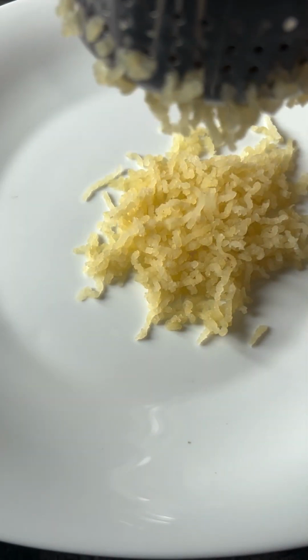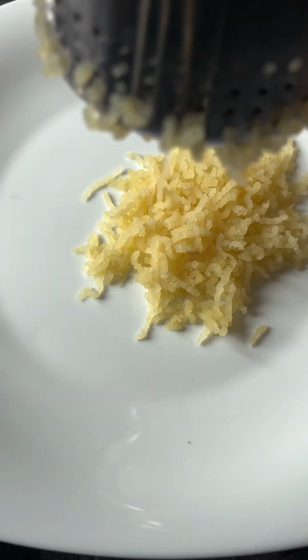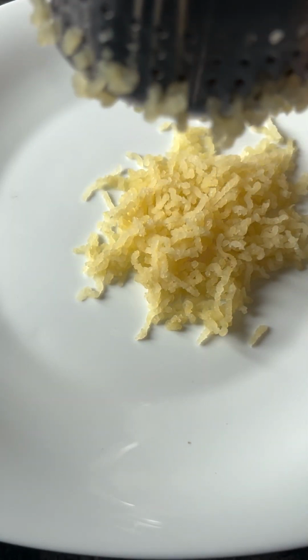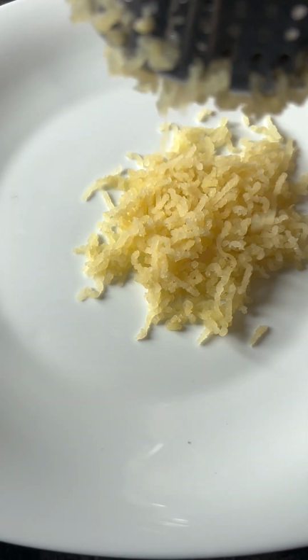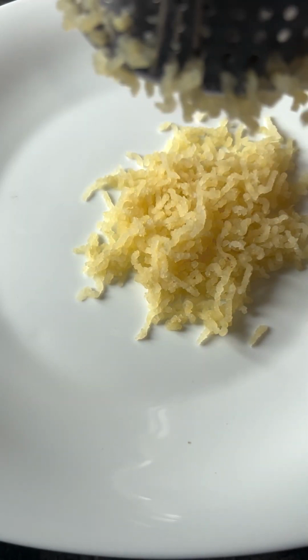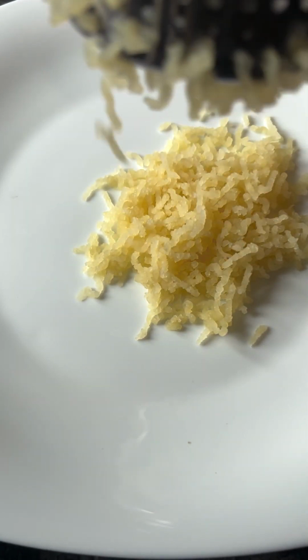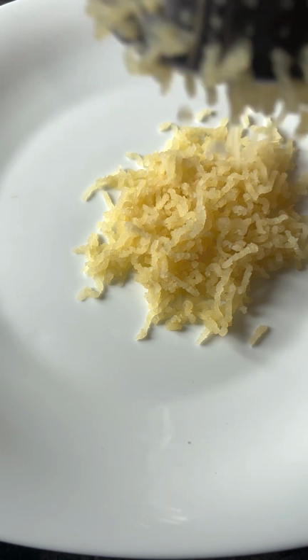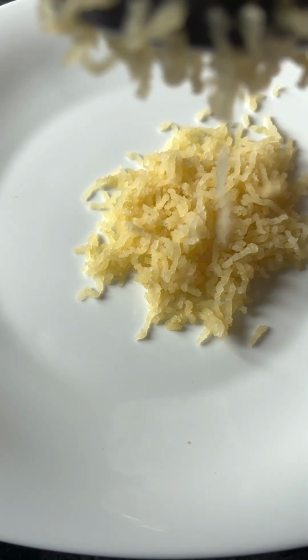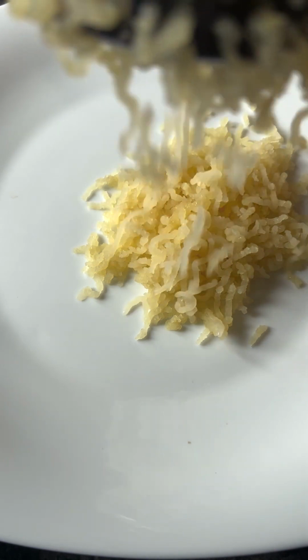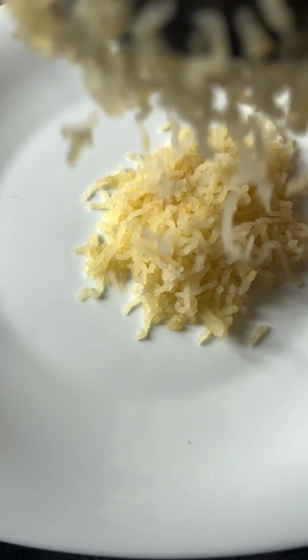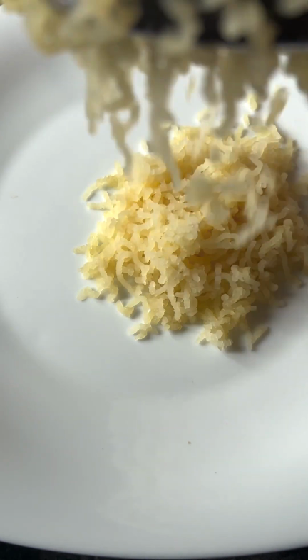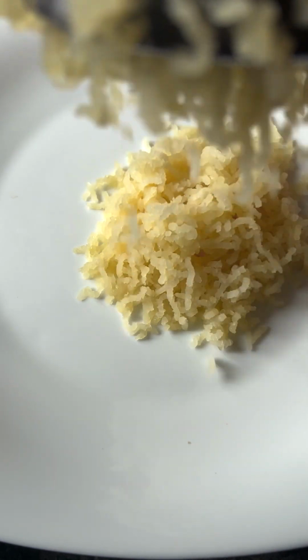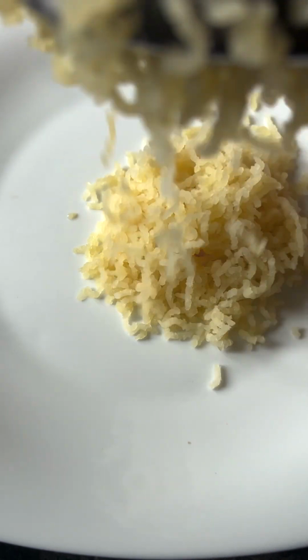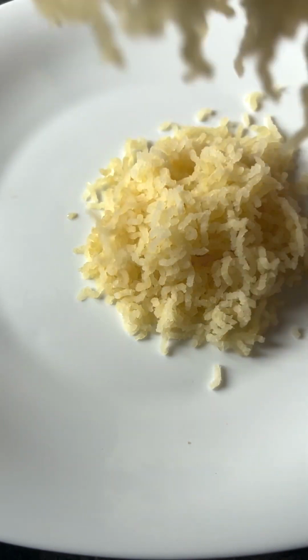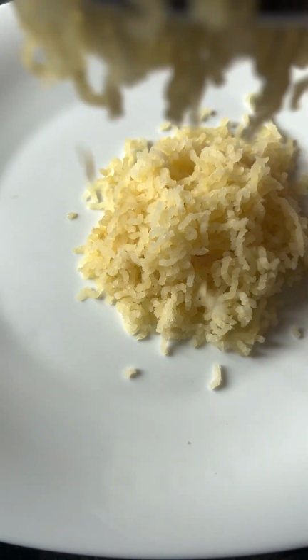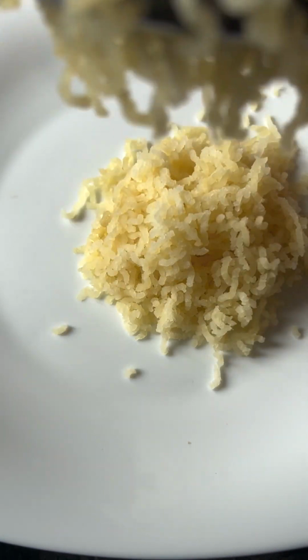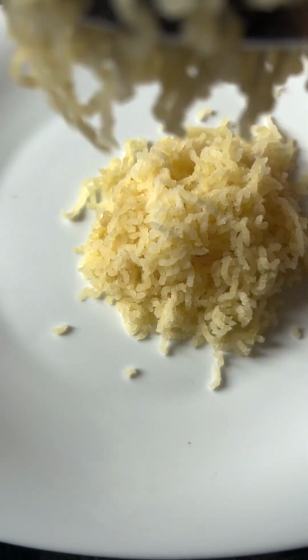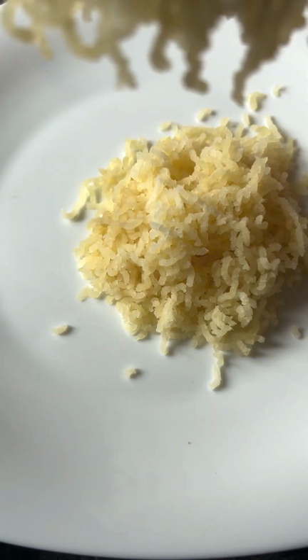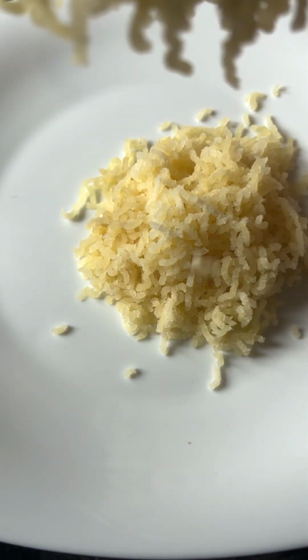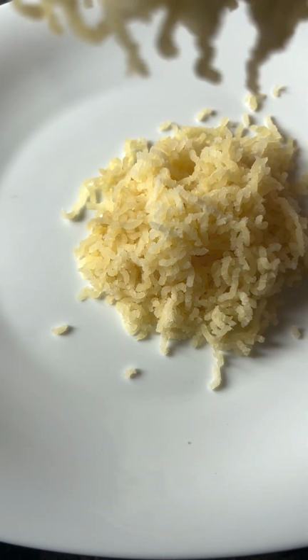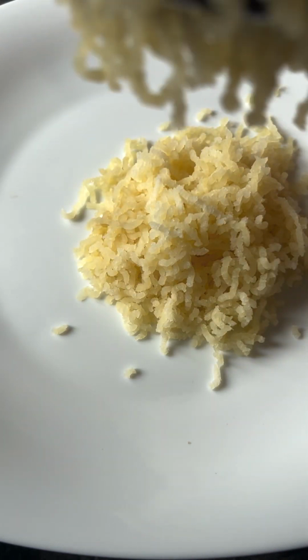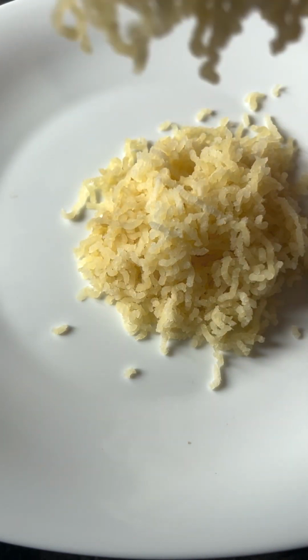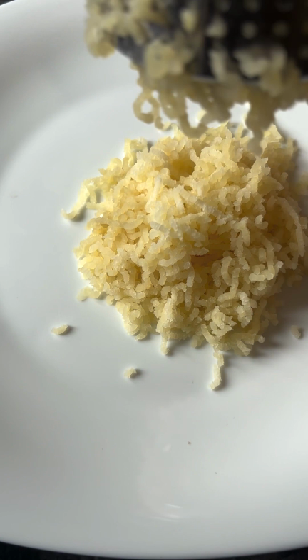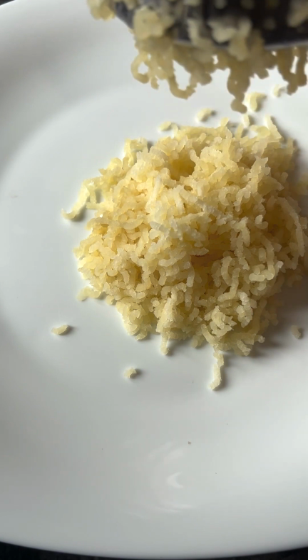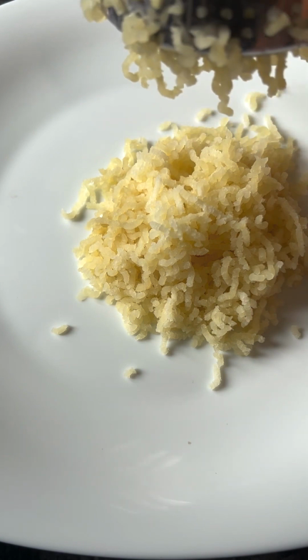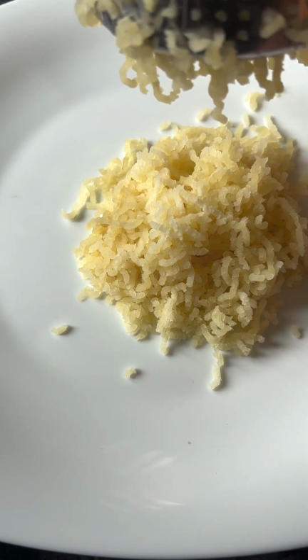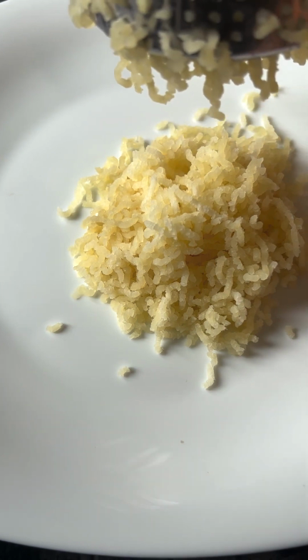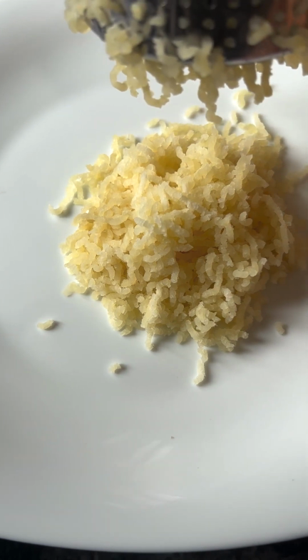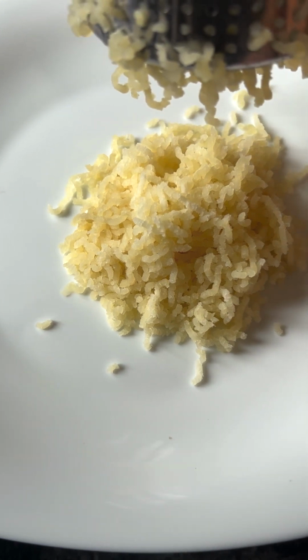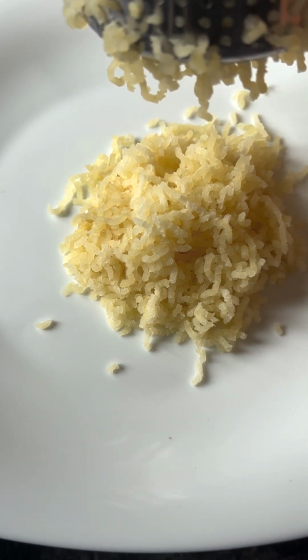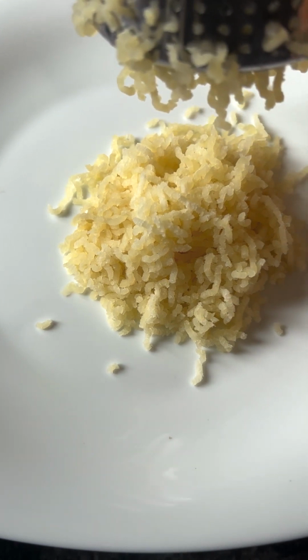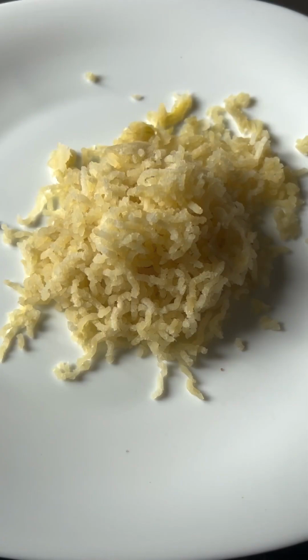This is a masher — a great grater or masher. It is available on Amazon and is very useful for making hash browns. Check the link in the description.